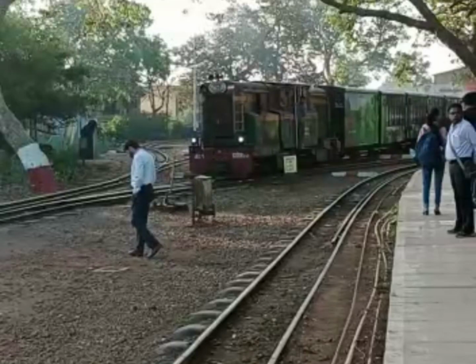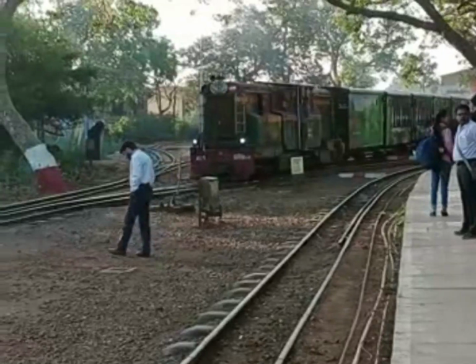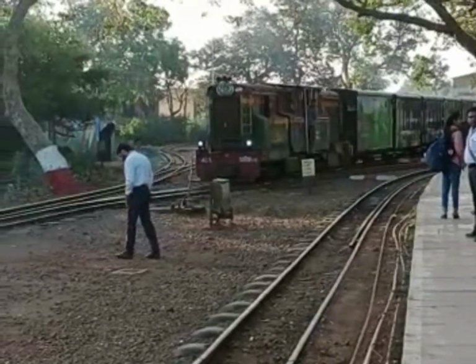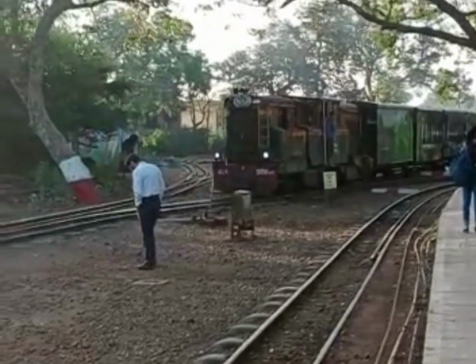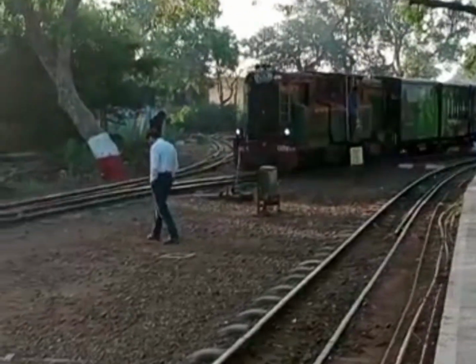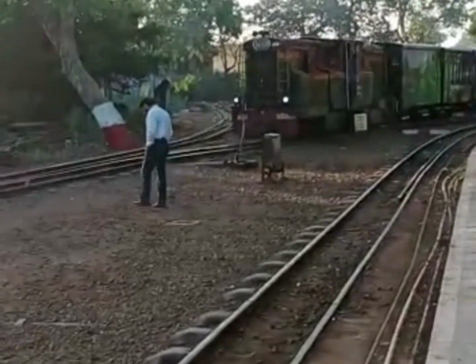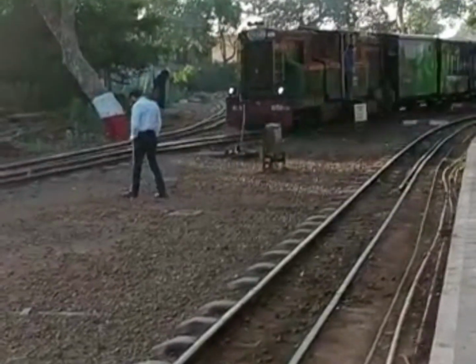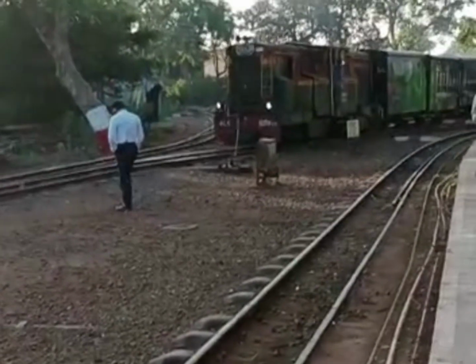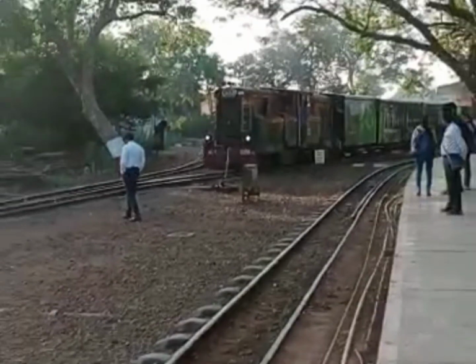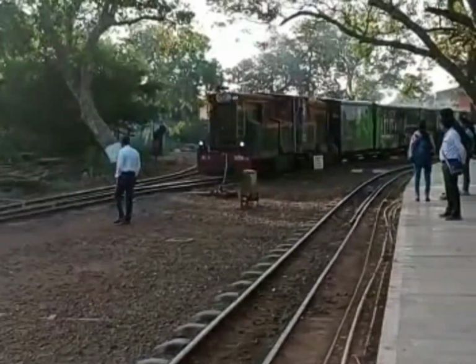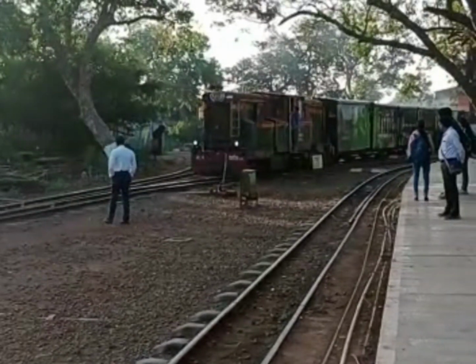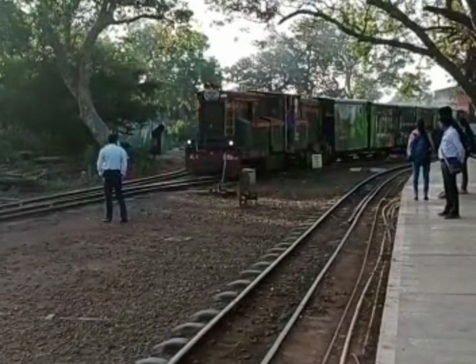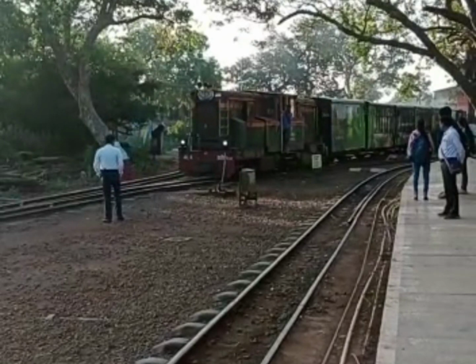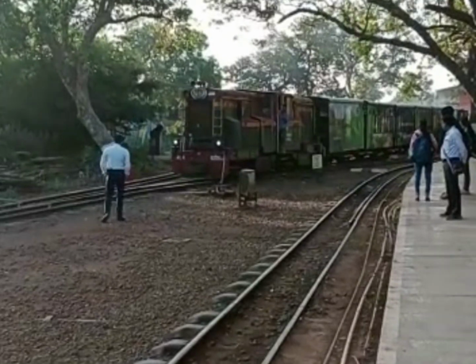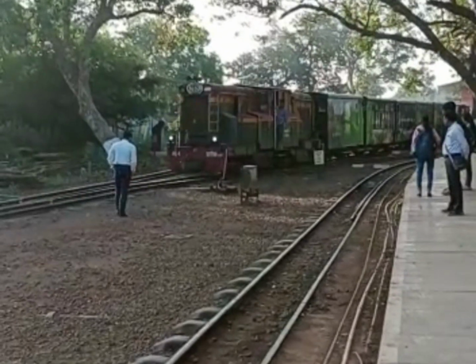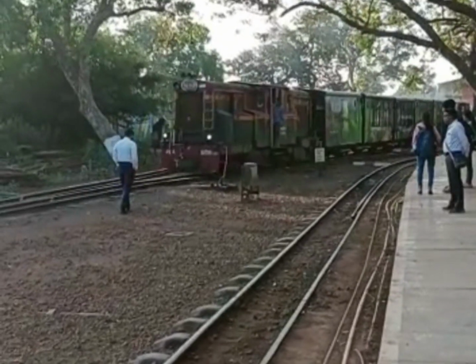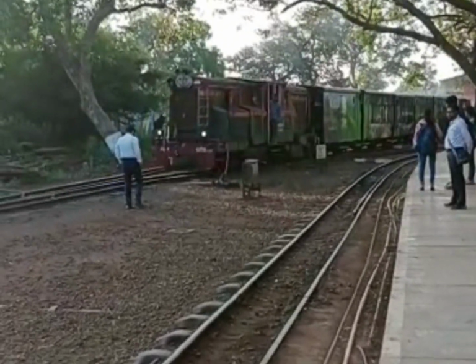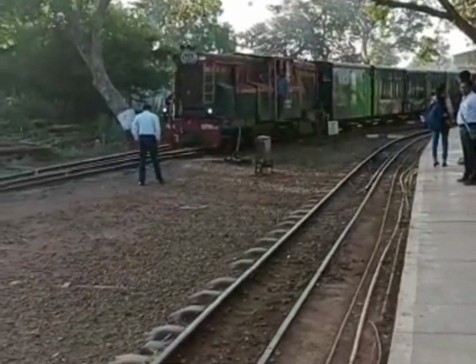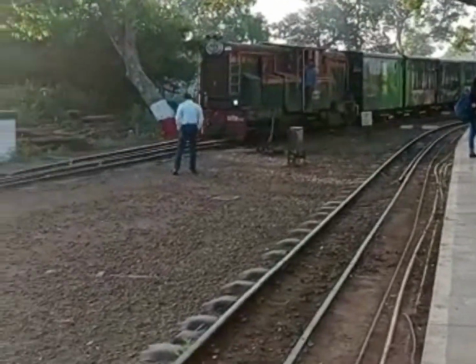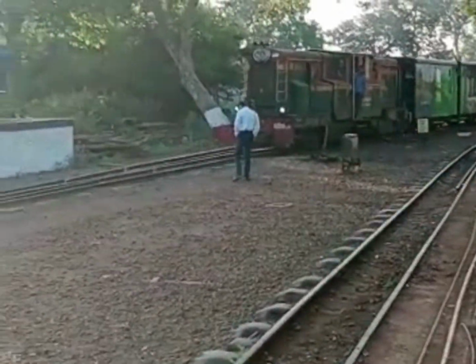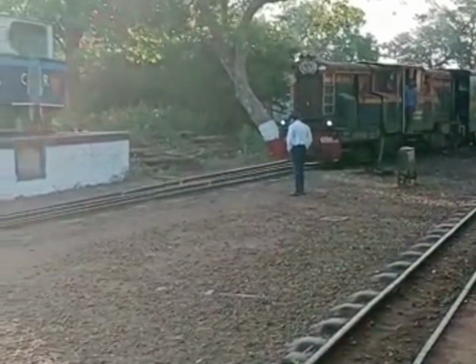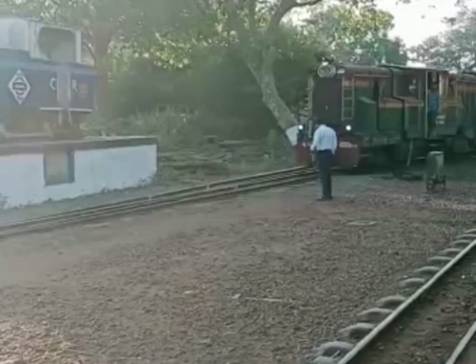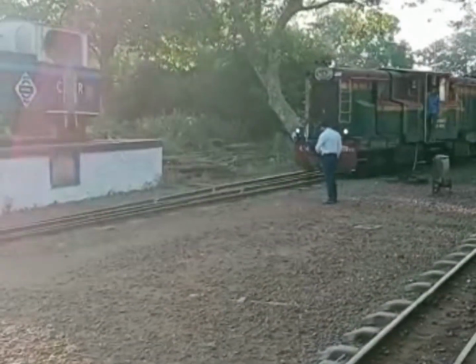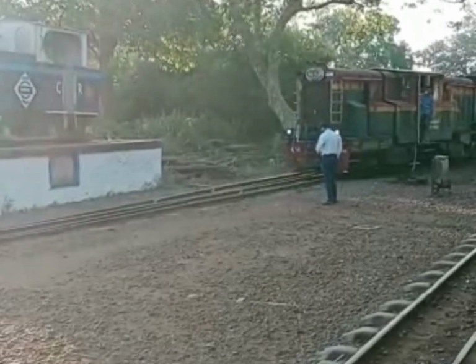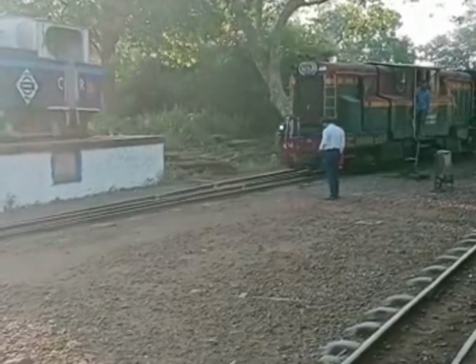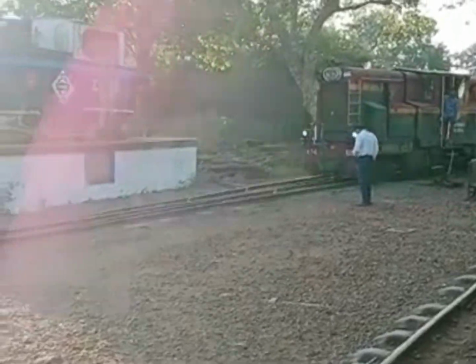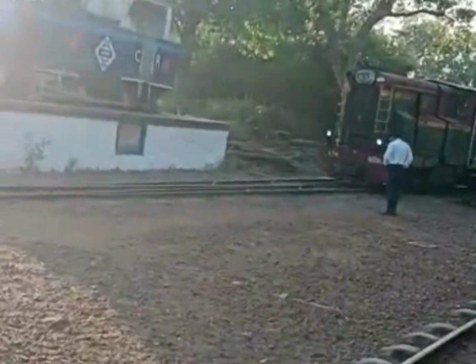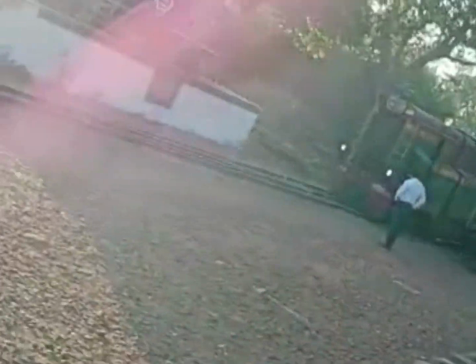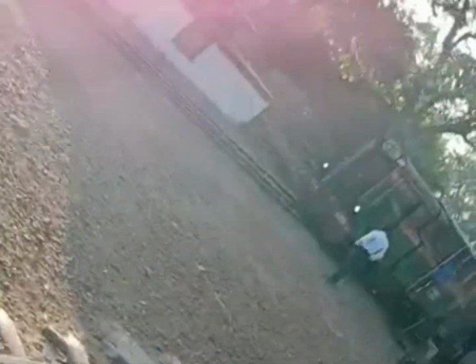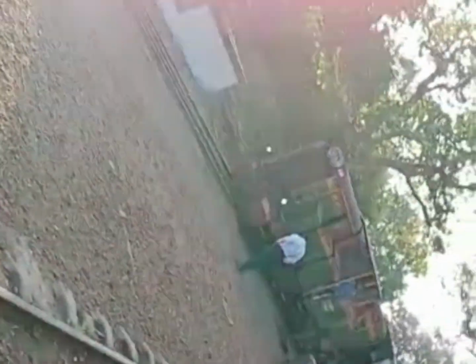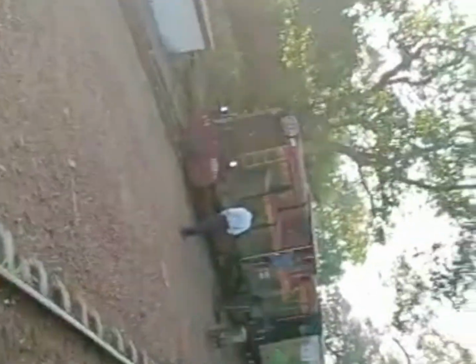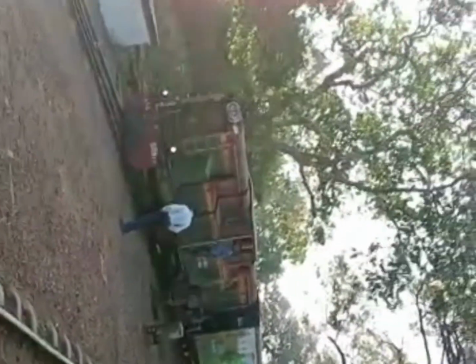Hi guys, so this place is here. Here is the Matheran hill station in Mumbai. I'm going to go up to the top. We have a cute little hill station inside the Matheran hill station.